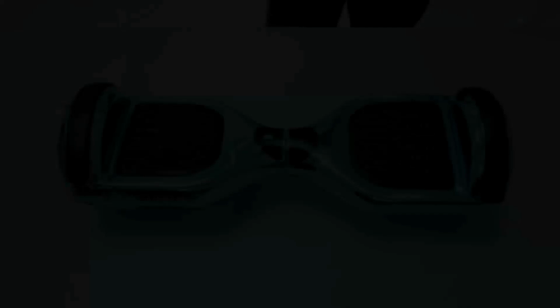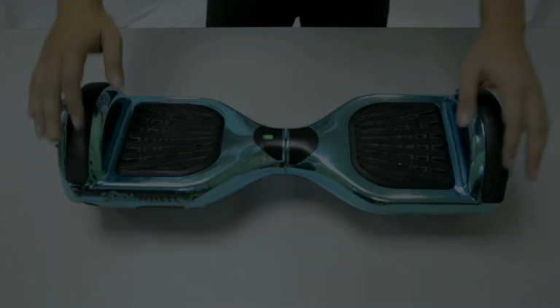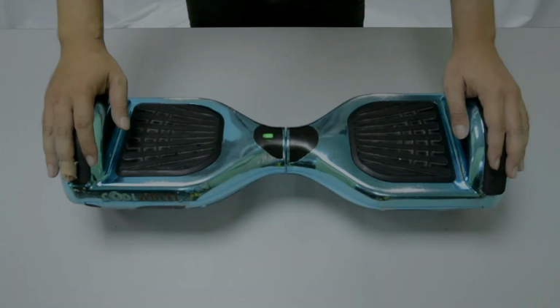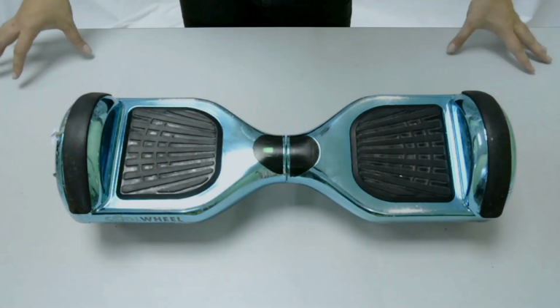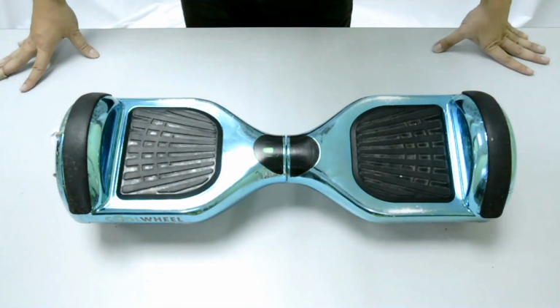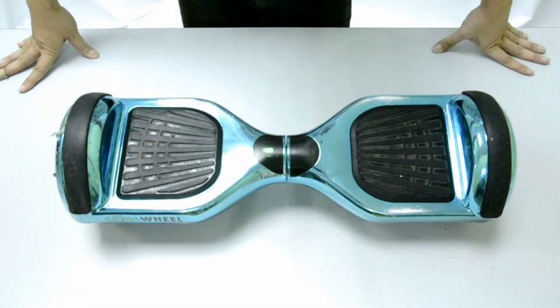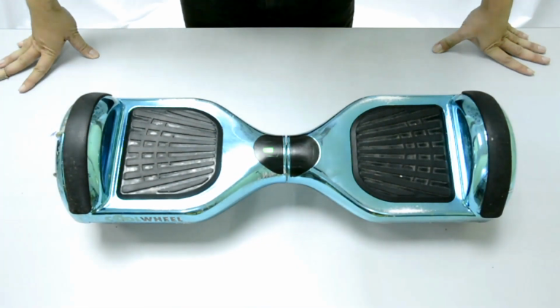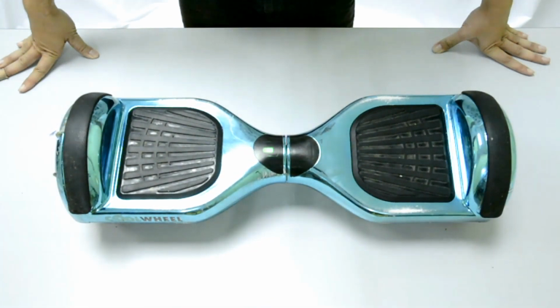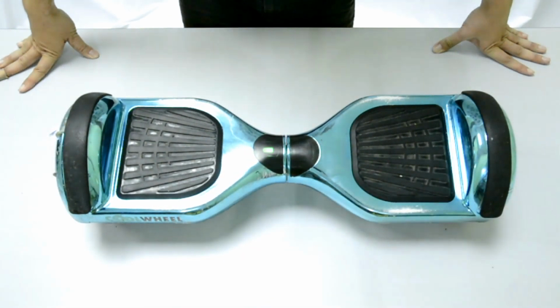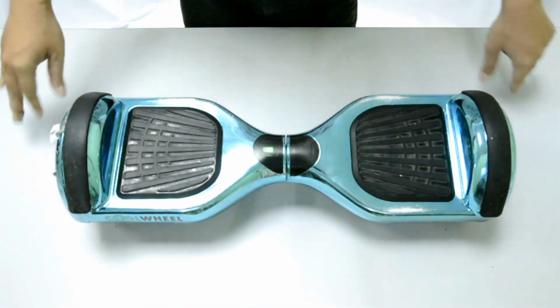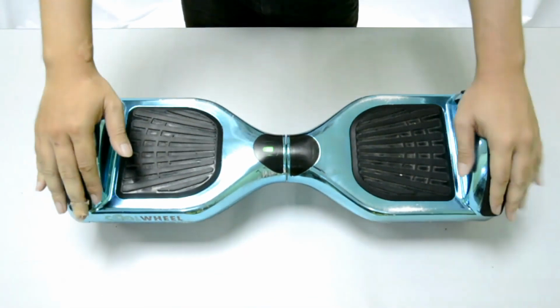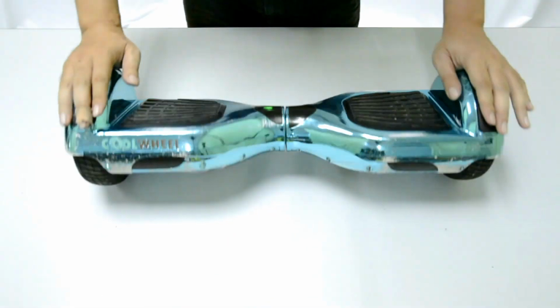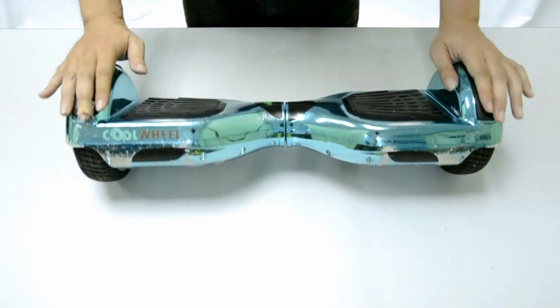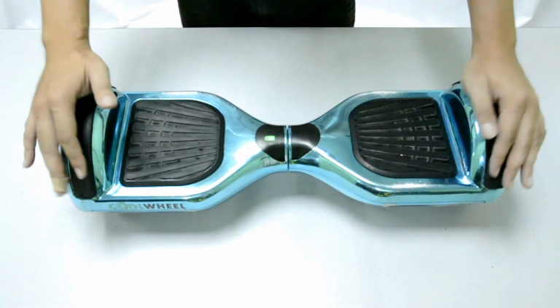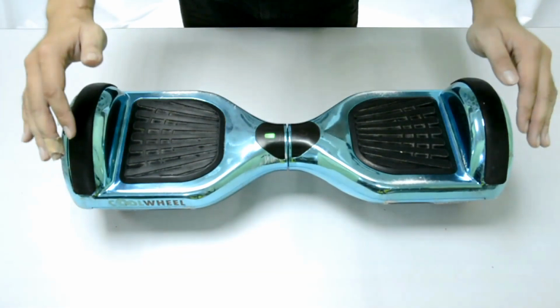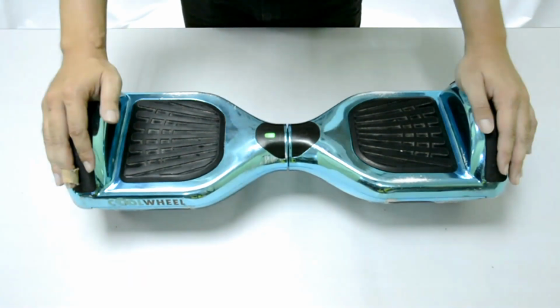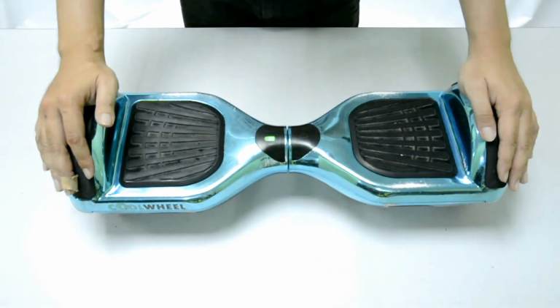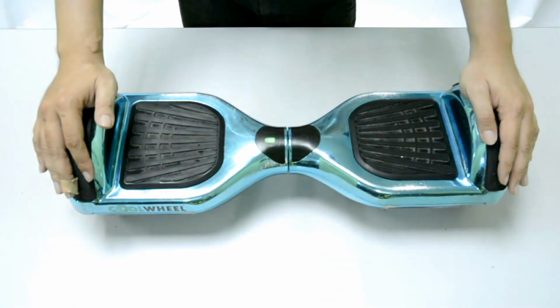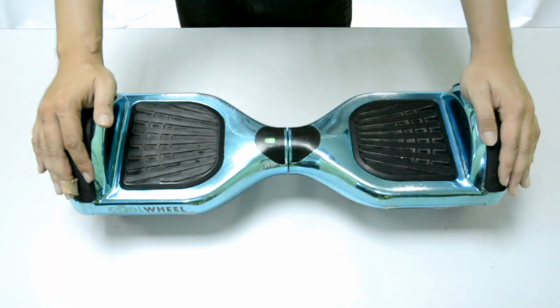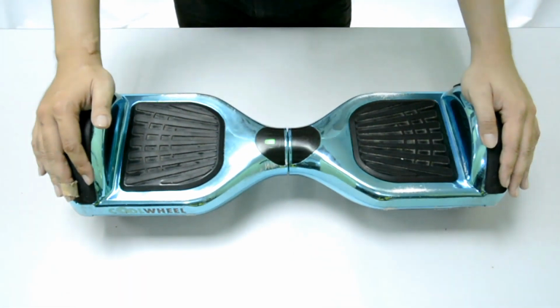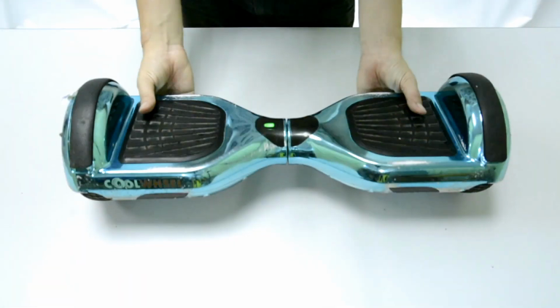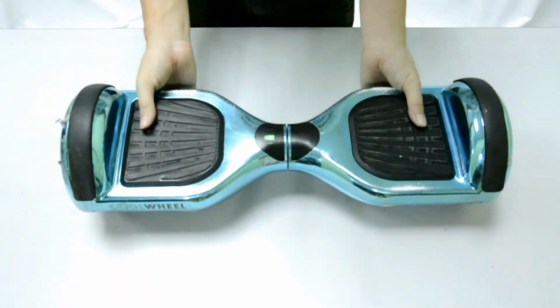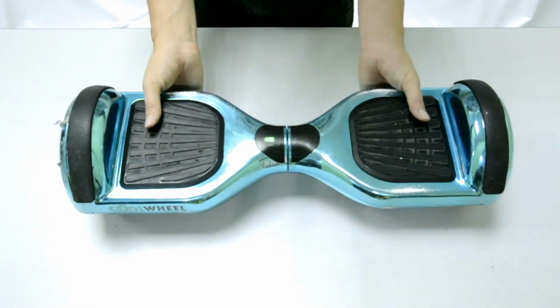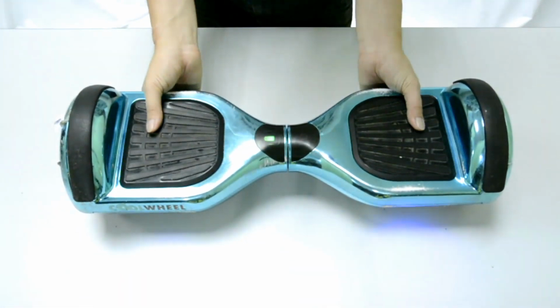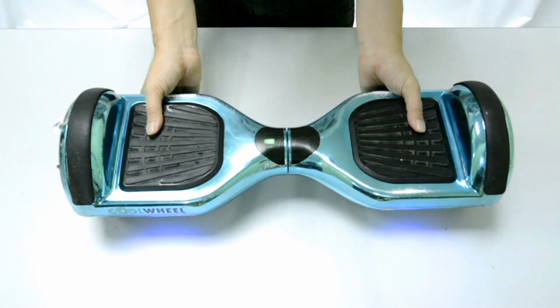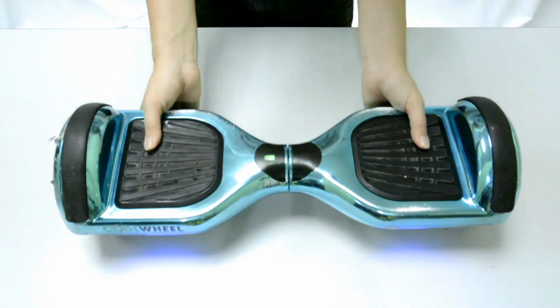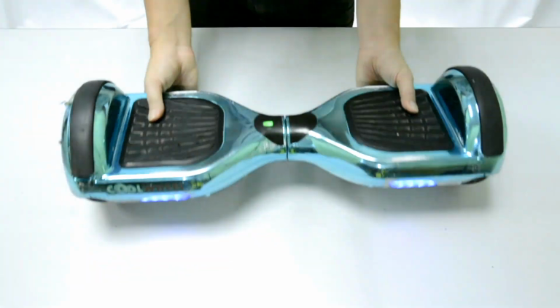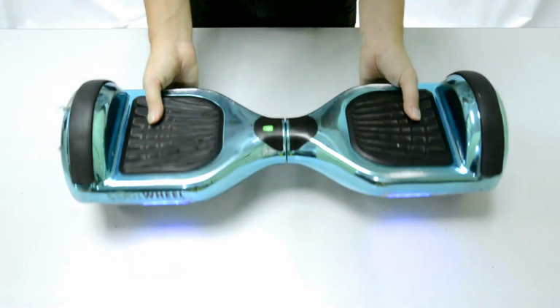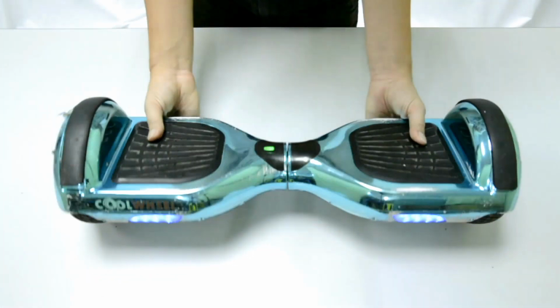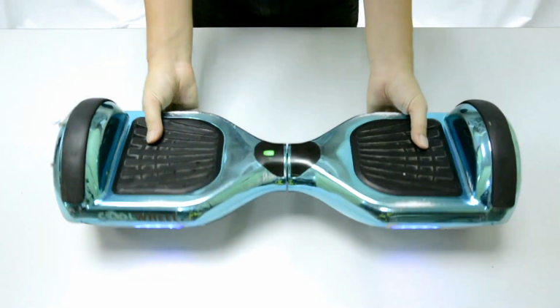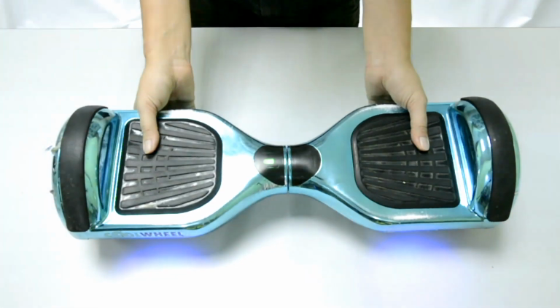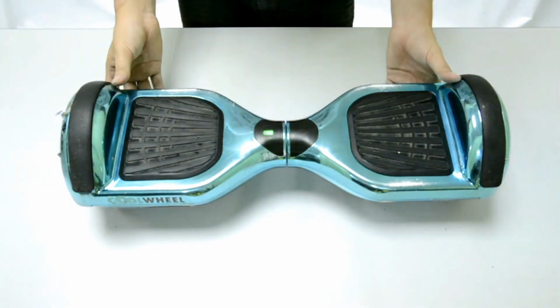Hey guys, today I want to share with you the resolving step for the hoverboard not functioning. This is the unit returned by a customer for repair. The problem is when you step on the pedal, nothing happens.